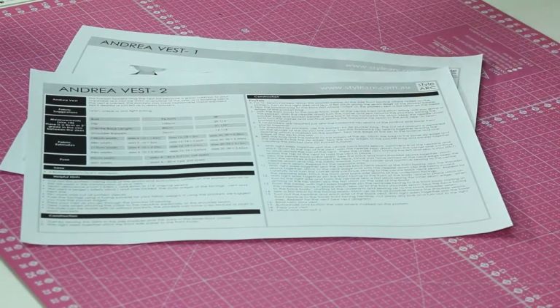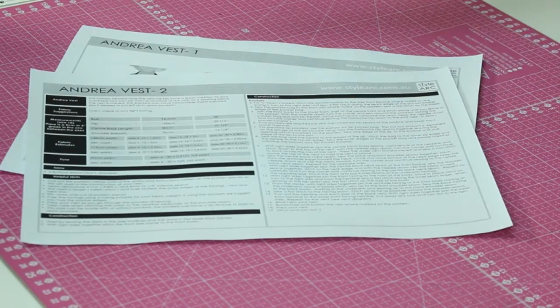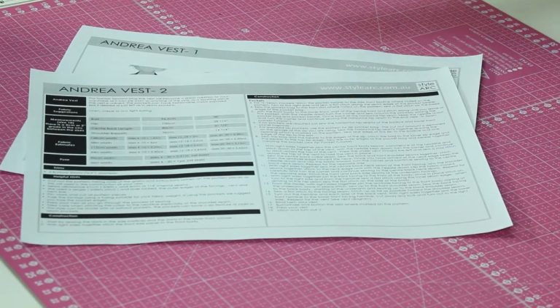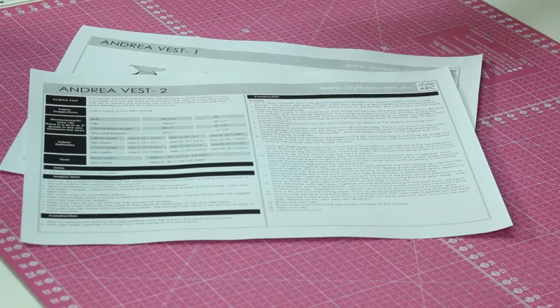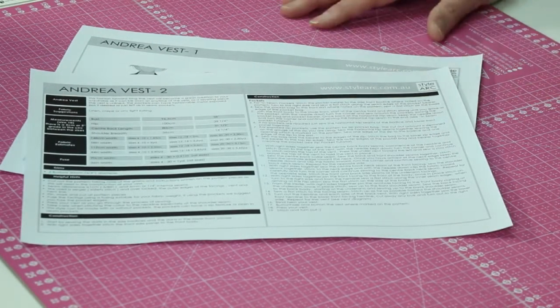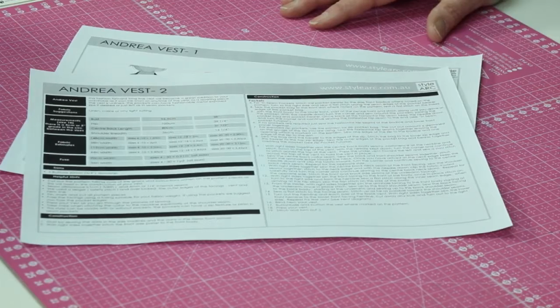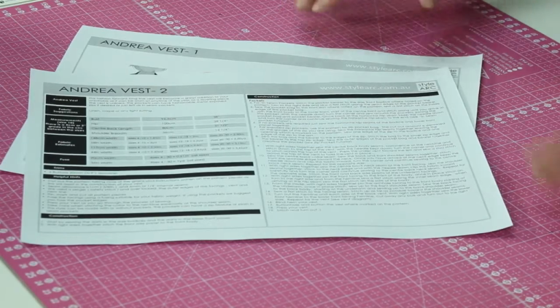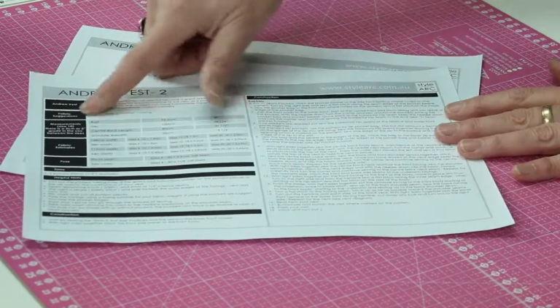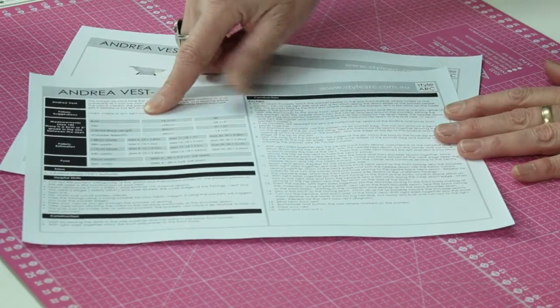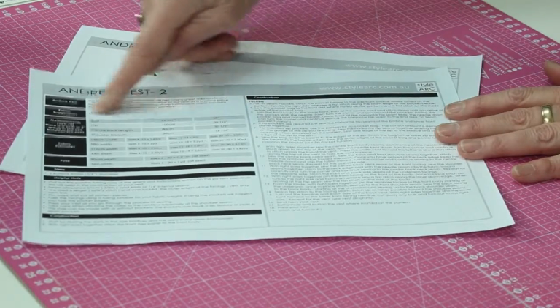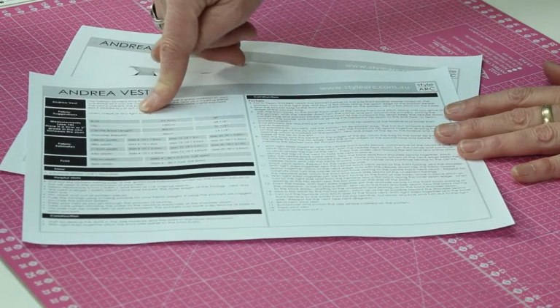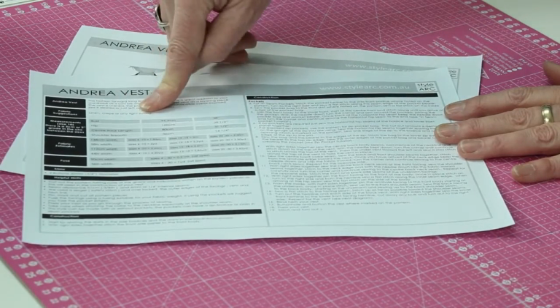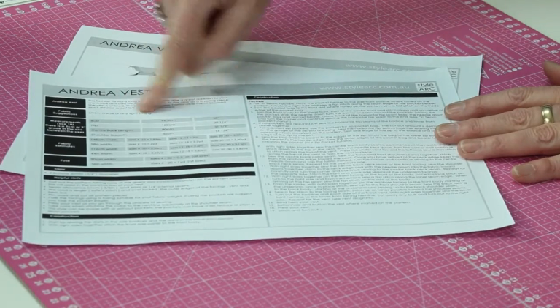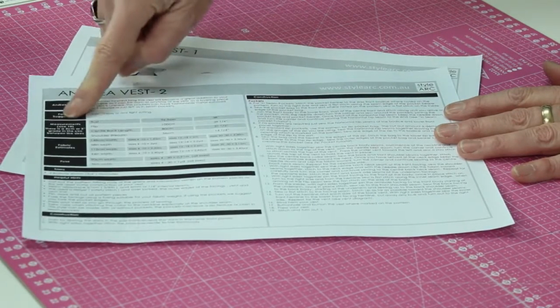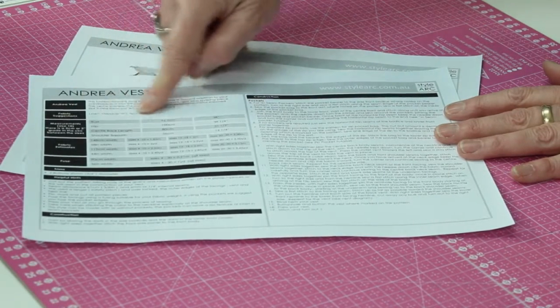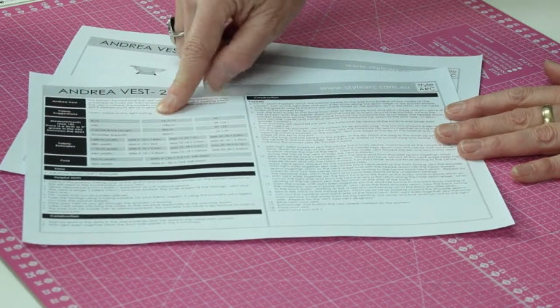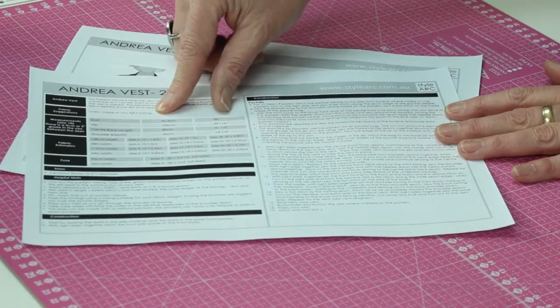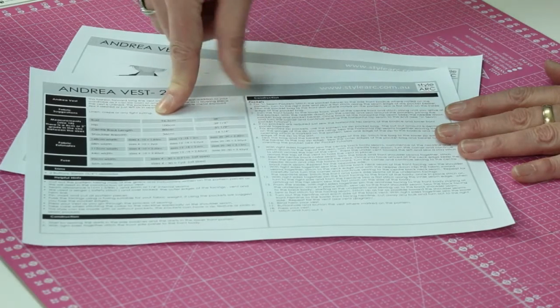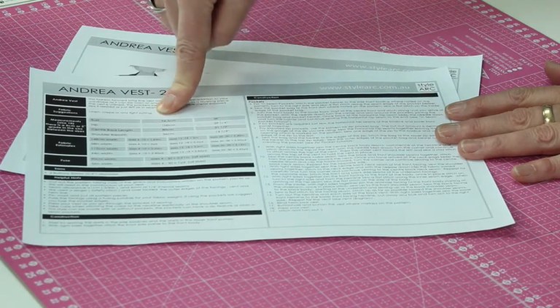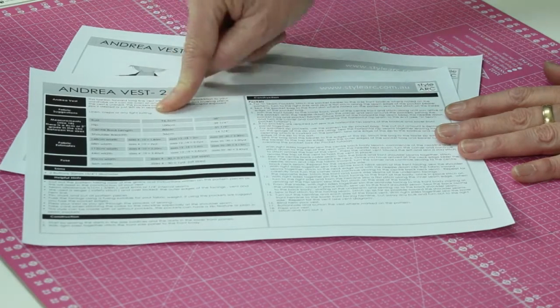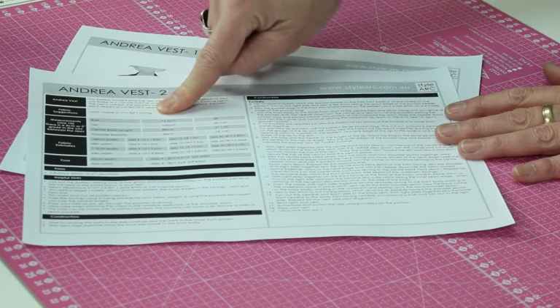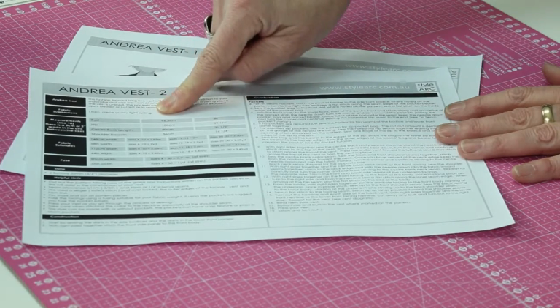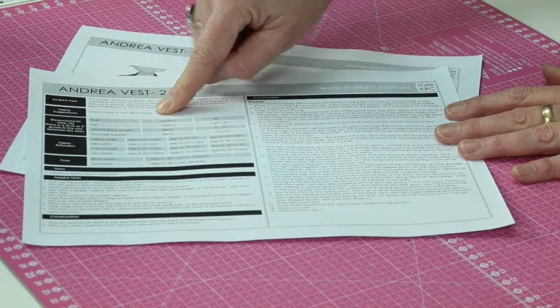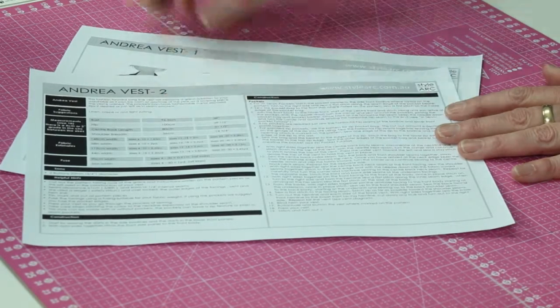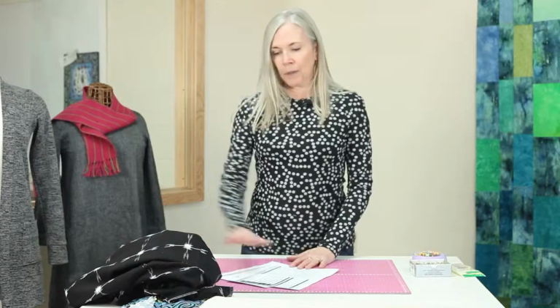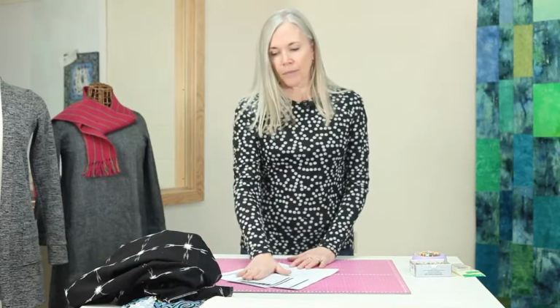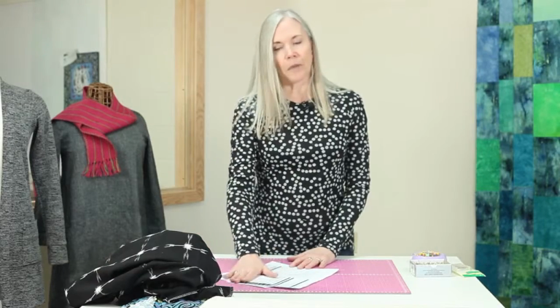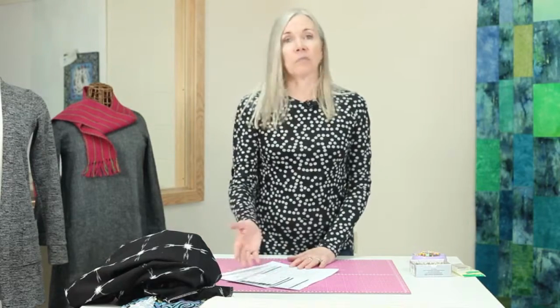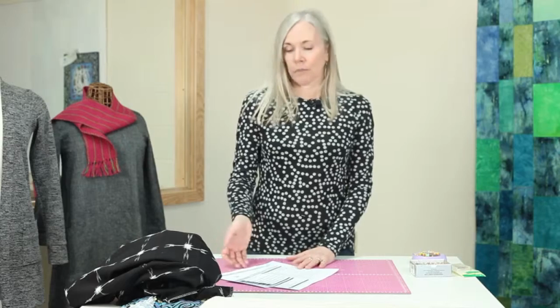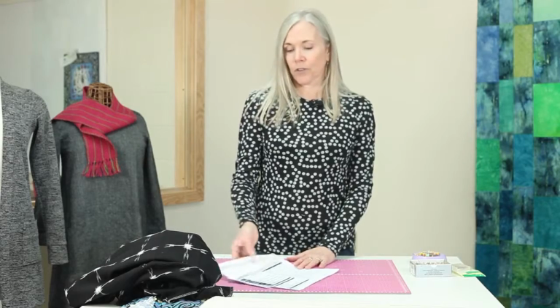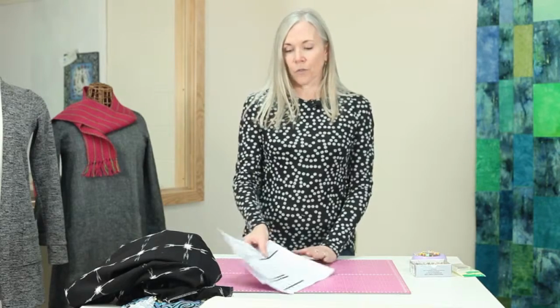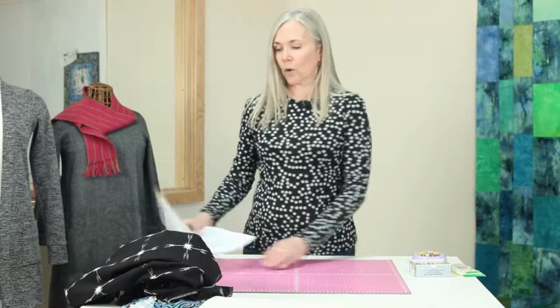Within those guidelines you should have lots of choices. If you have any questions and you're at a fabric store, ask one of the people who work there — they should be able to point you in the right direction. That would be the suggestion for this woven.